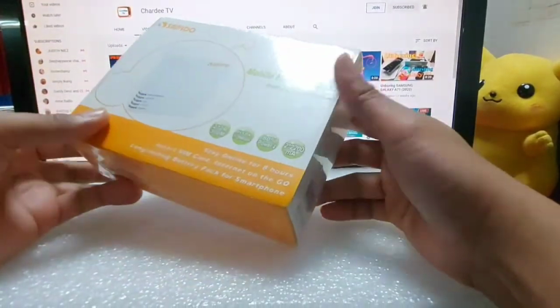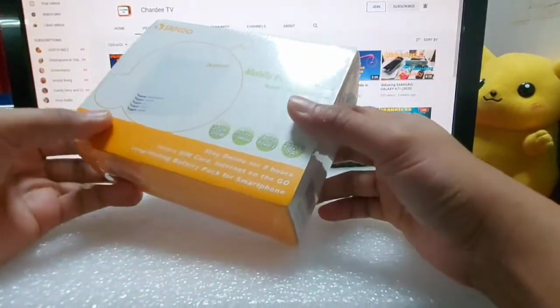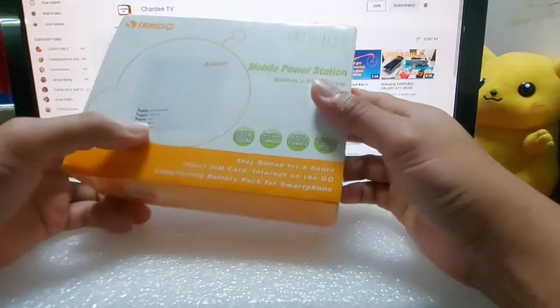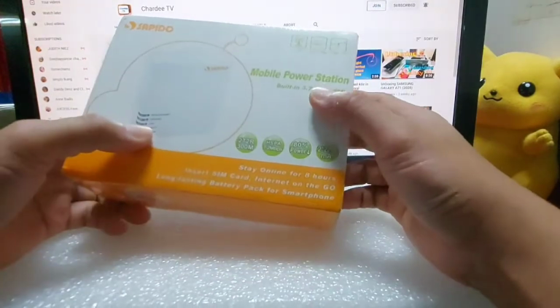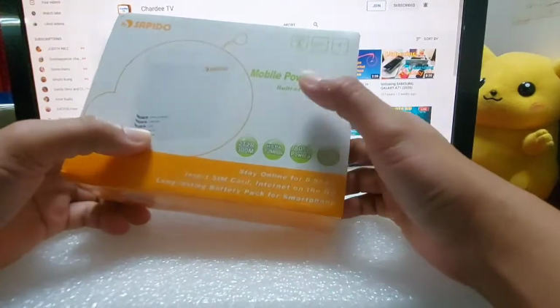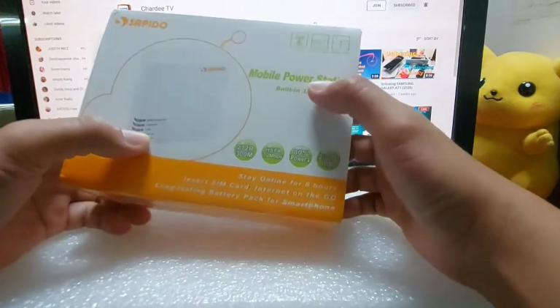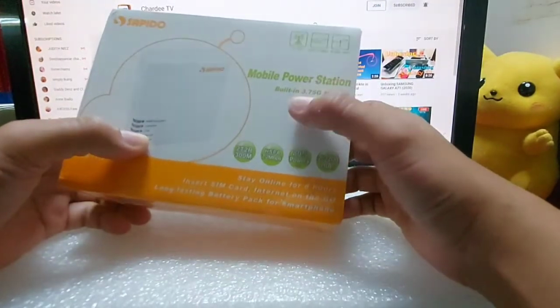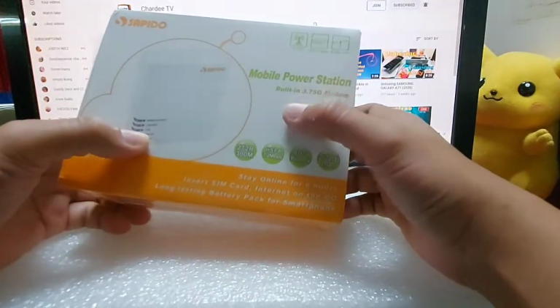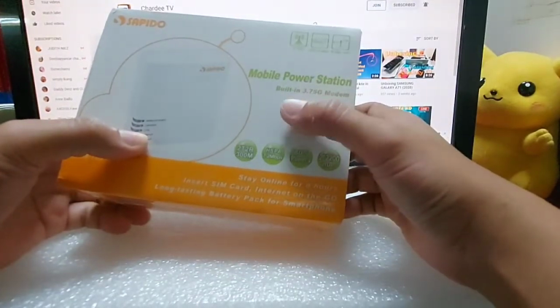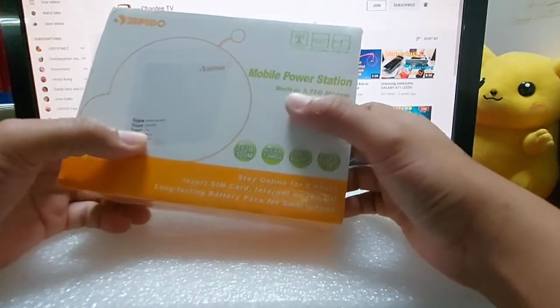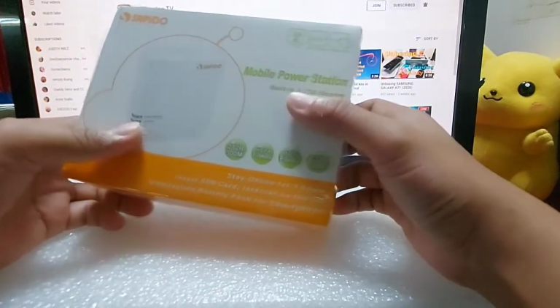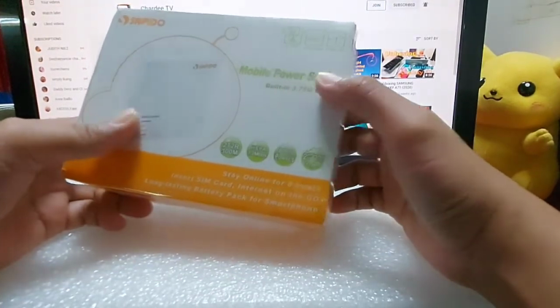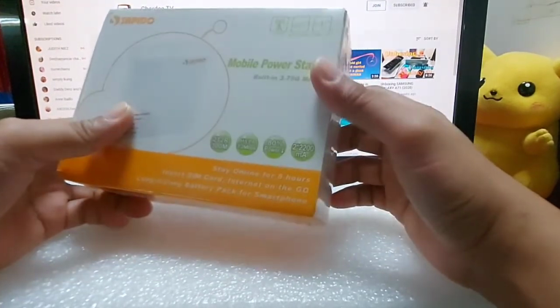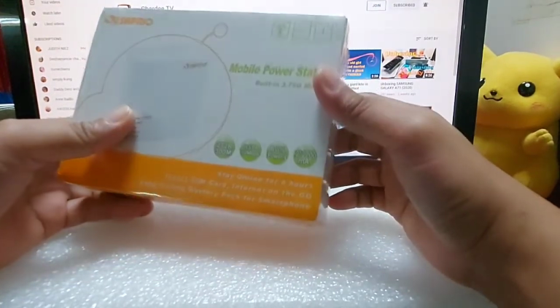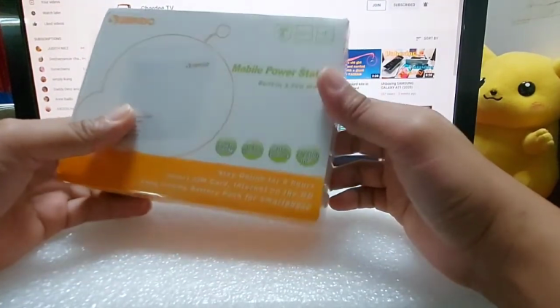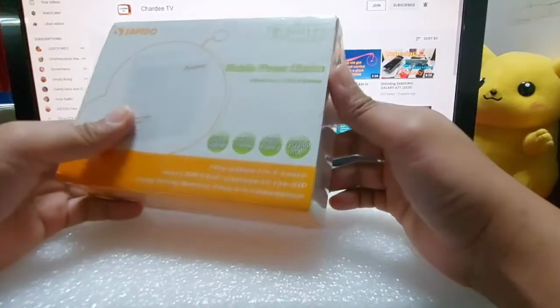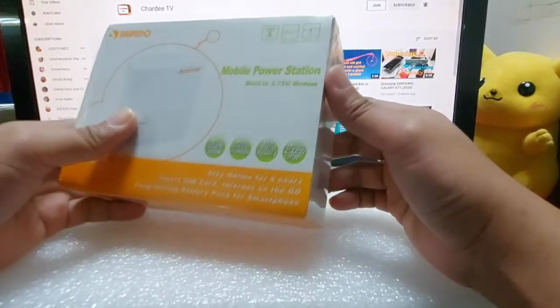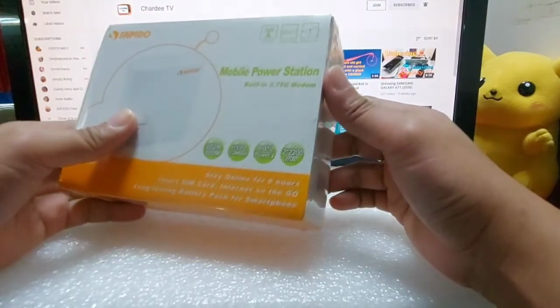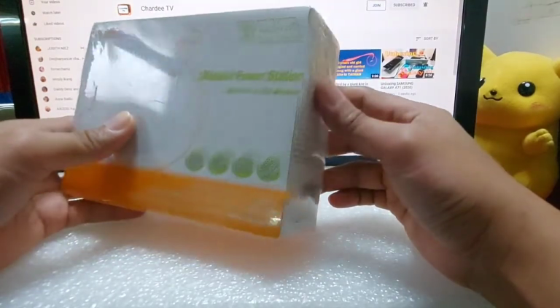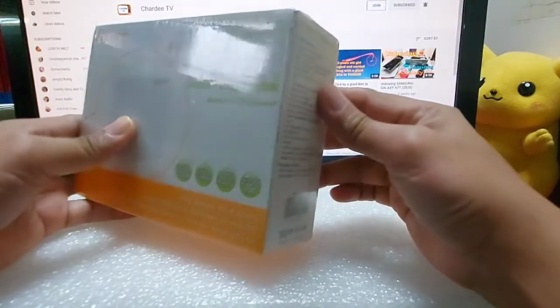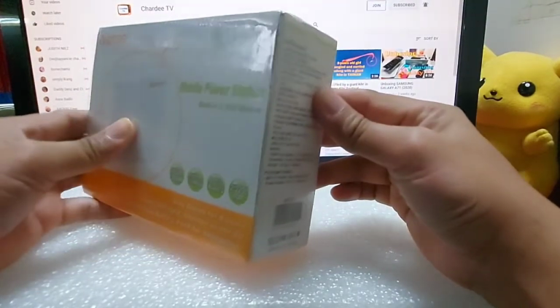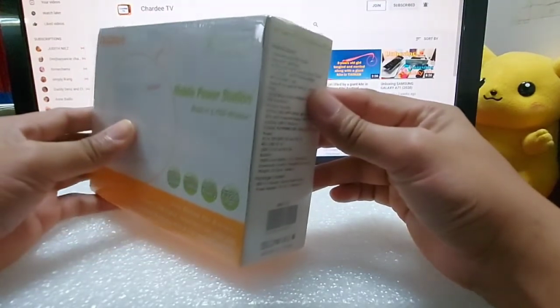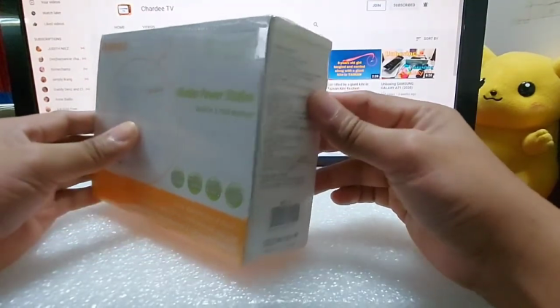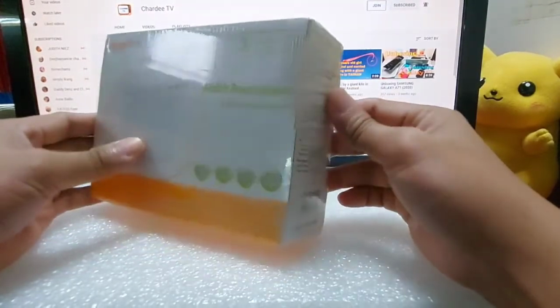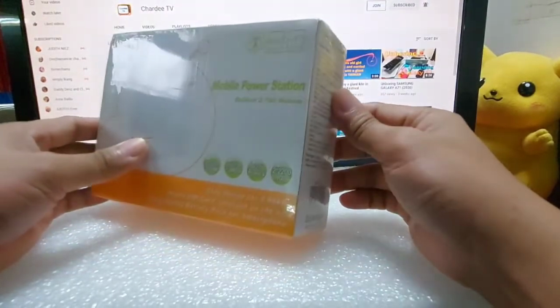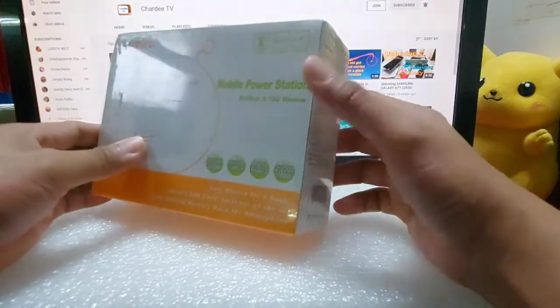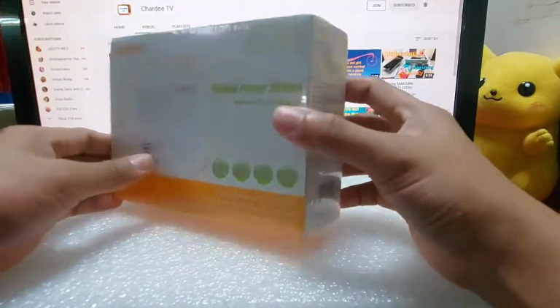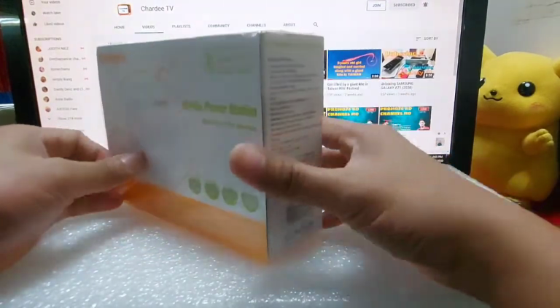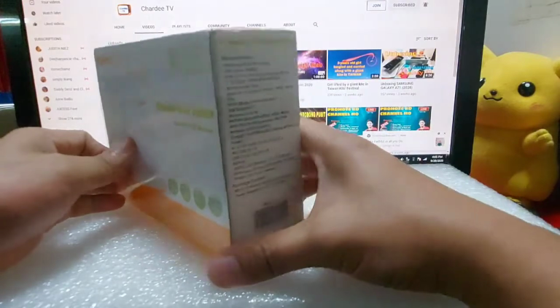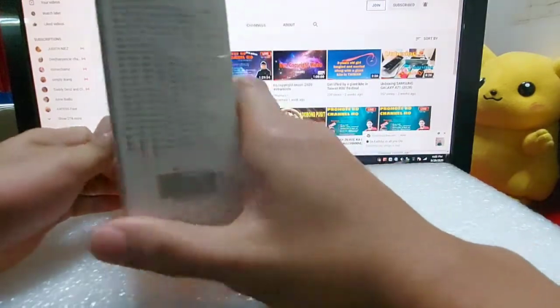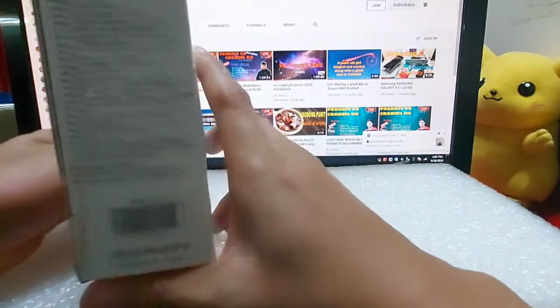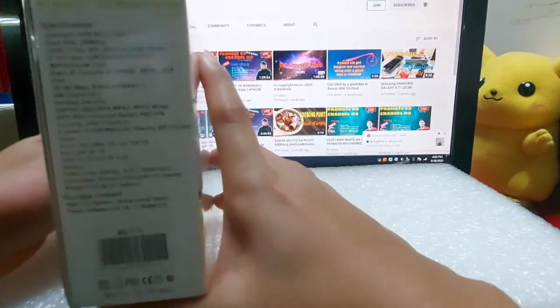Nakita ko lang kasi pwedeng power bank, so kung power bank okay na ito. Then pag-uwi ng Pinas pwede gamitin yung modem, parang router sya, ka-wifi.